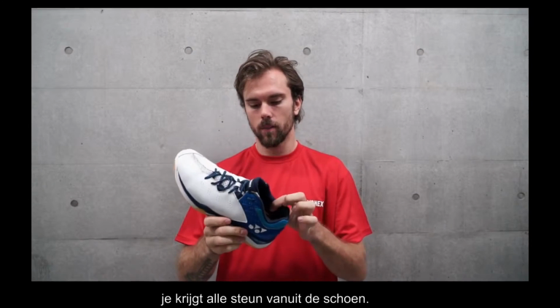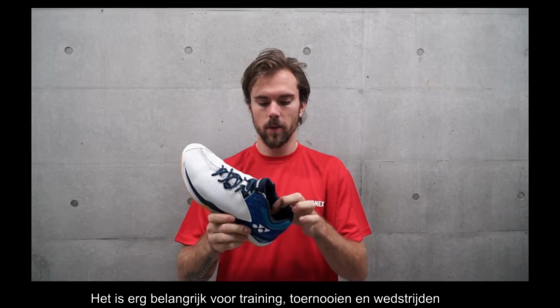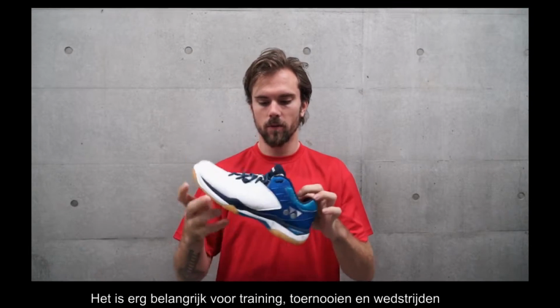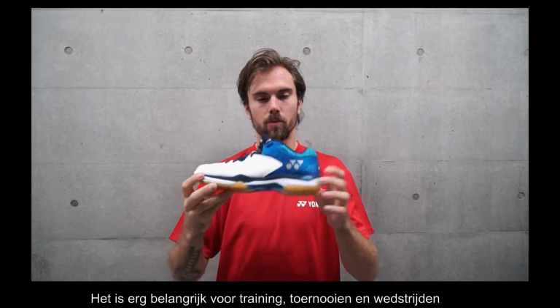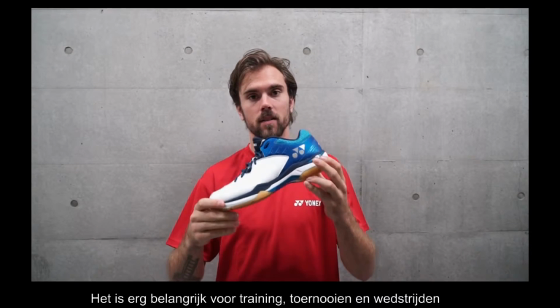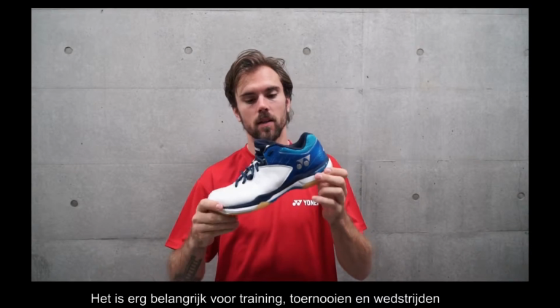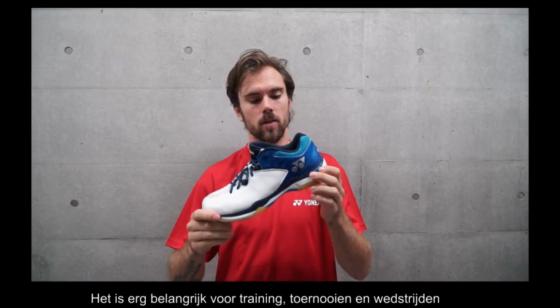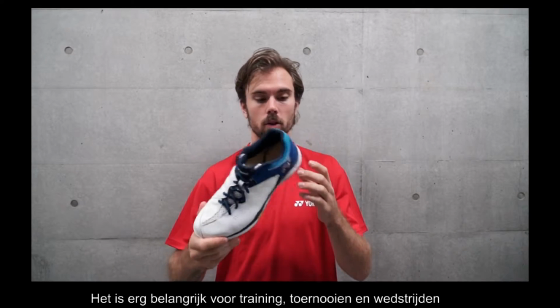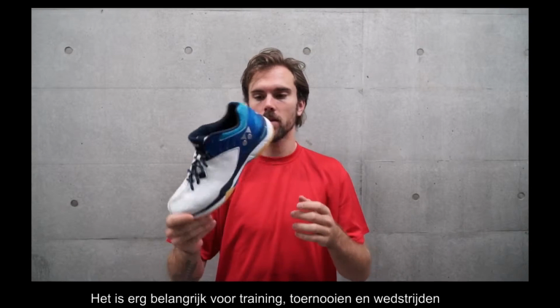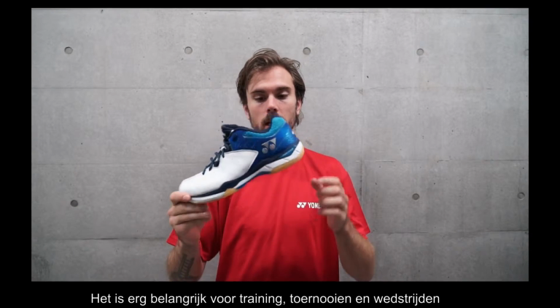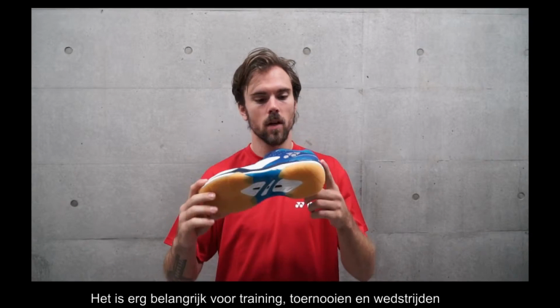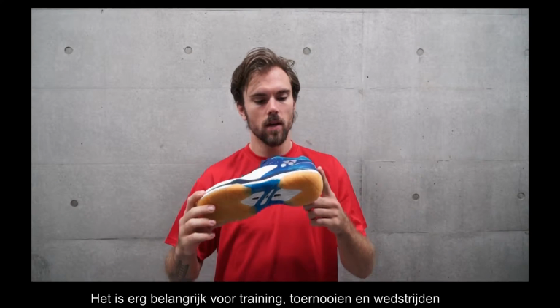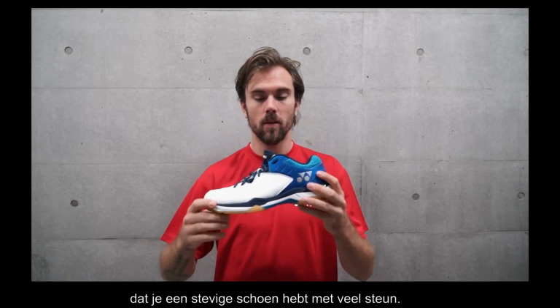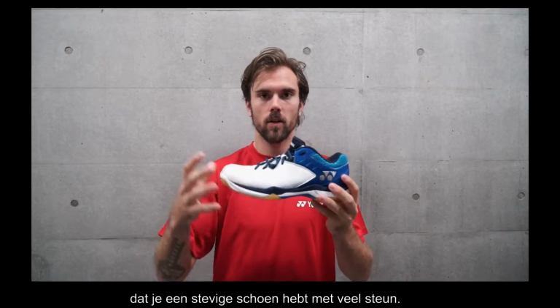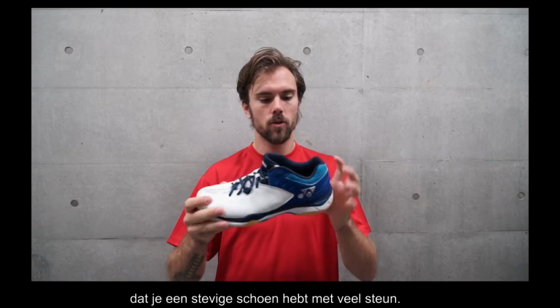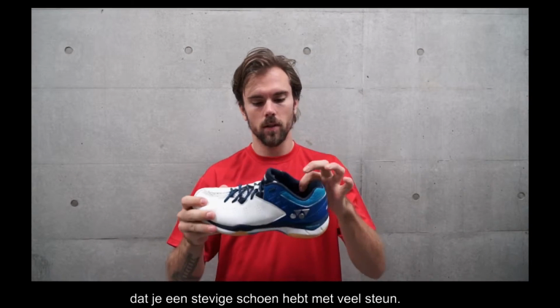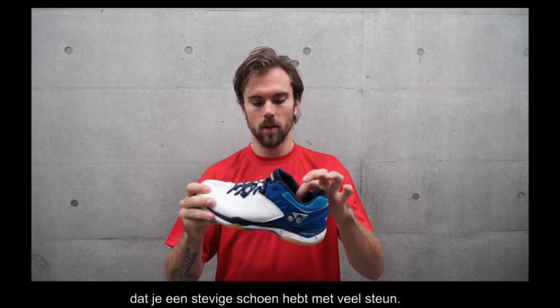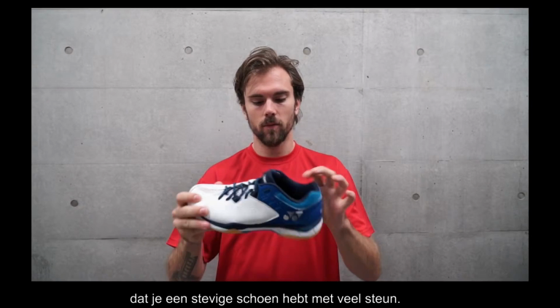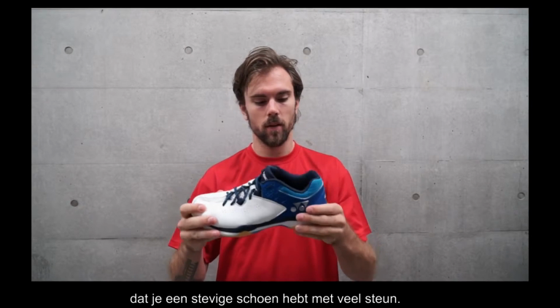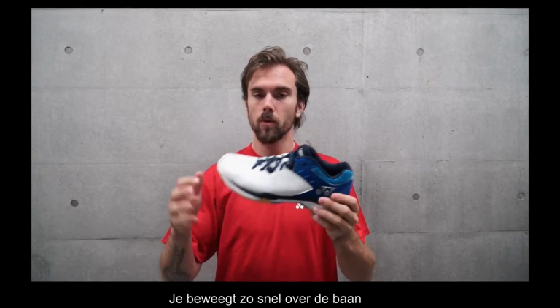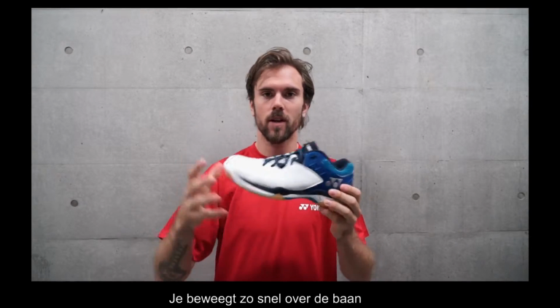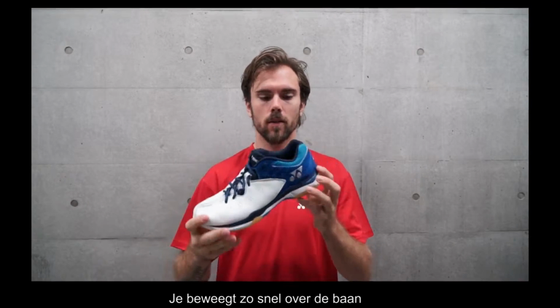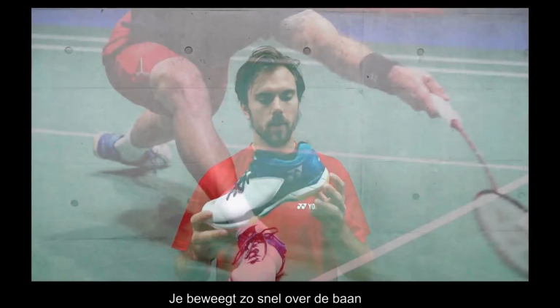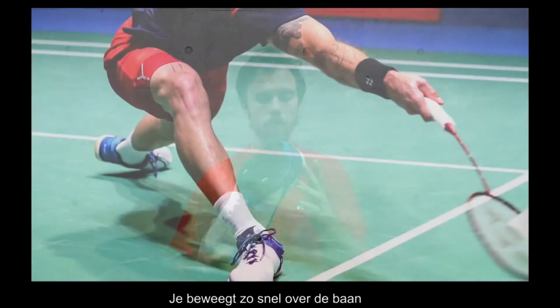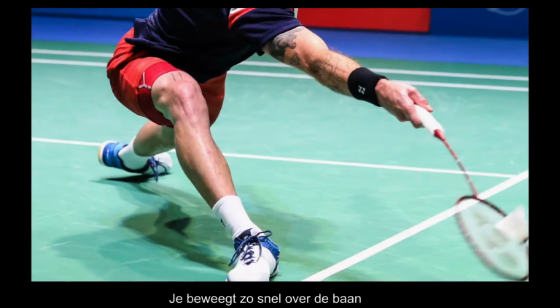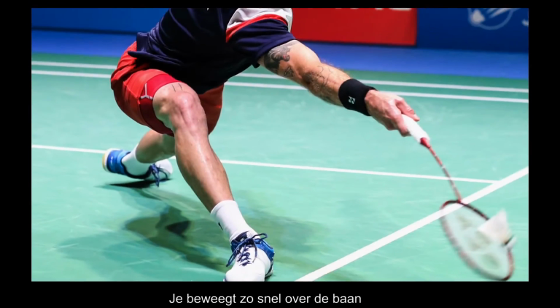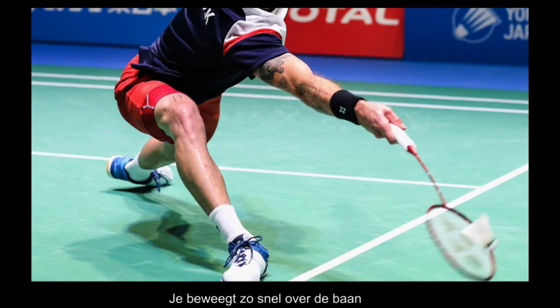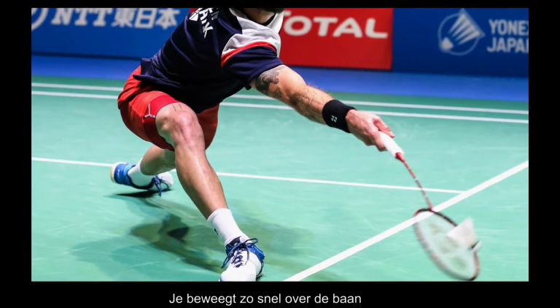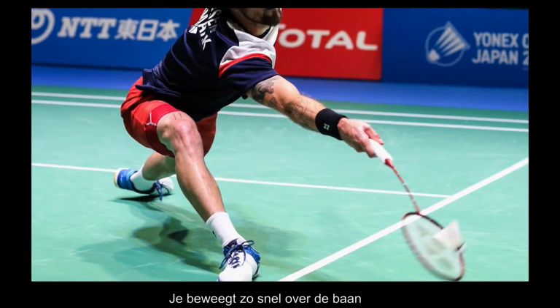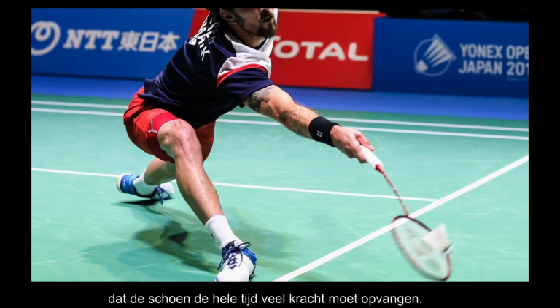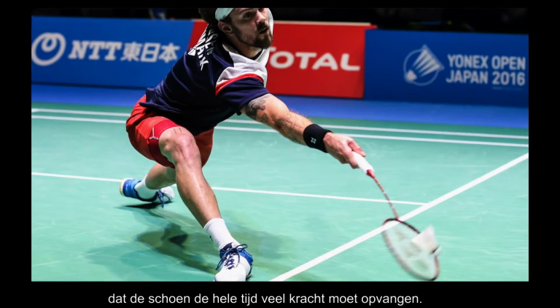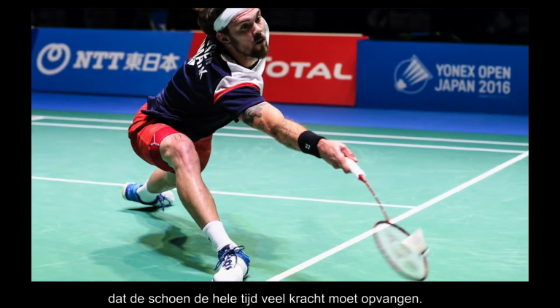It's very important for both practice and tournaments and games that you have a very solid shoe and a lot of comfort. We move so fast around the court and it needs to take a lot of power all the time.